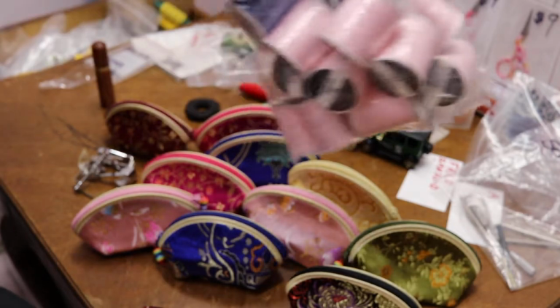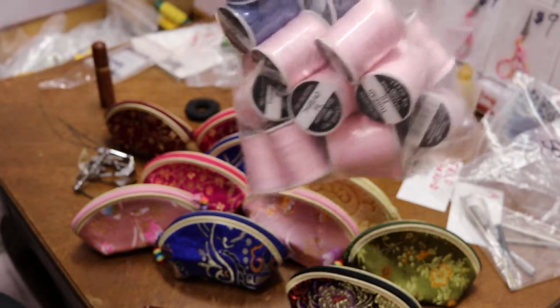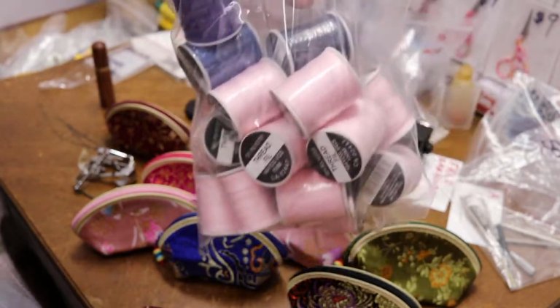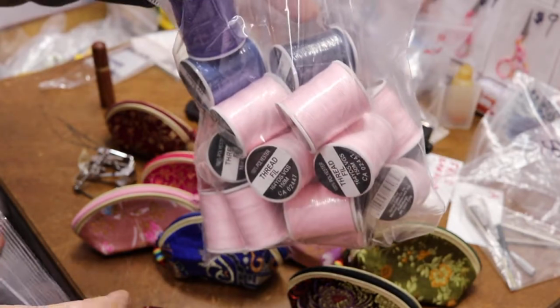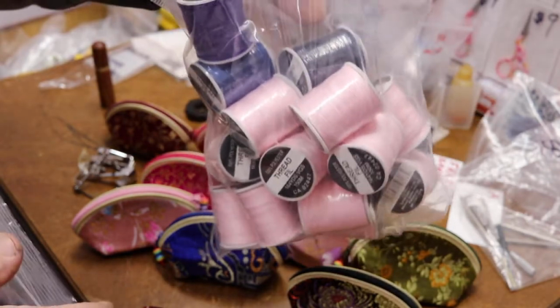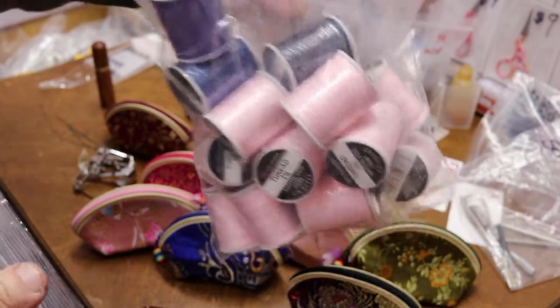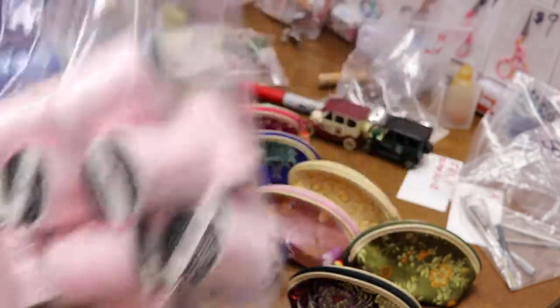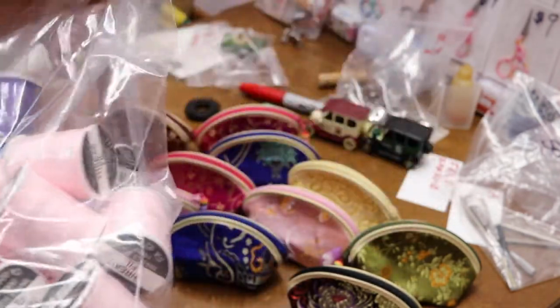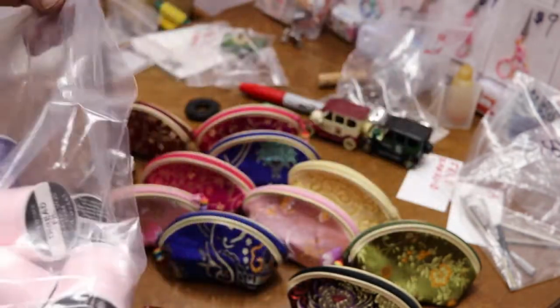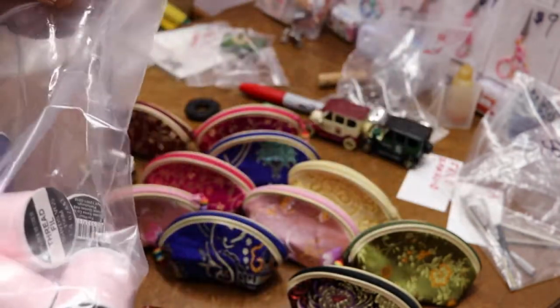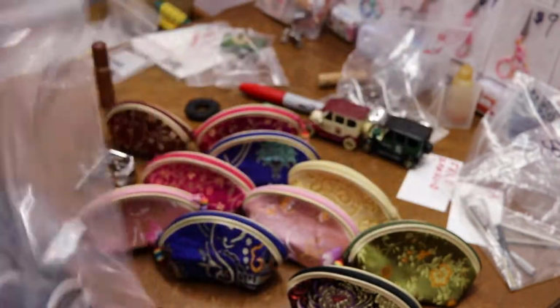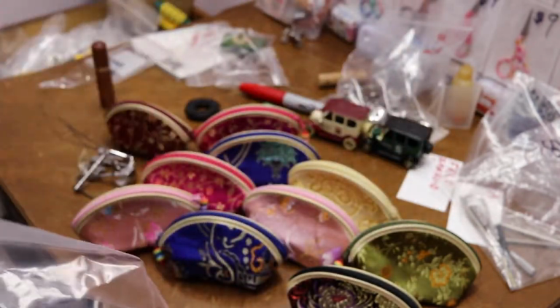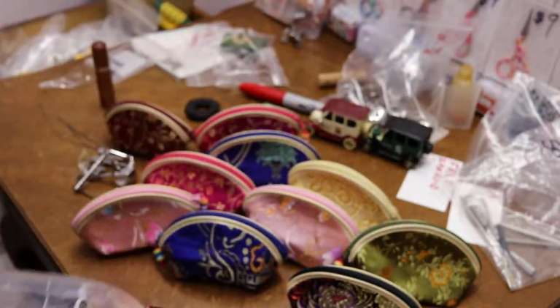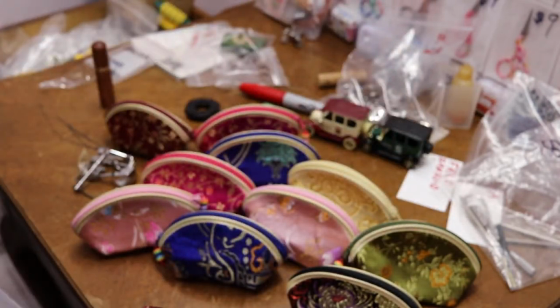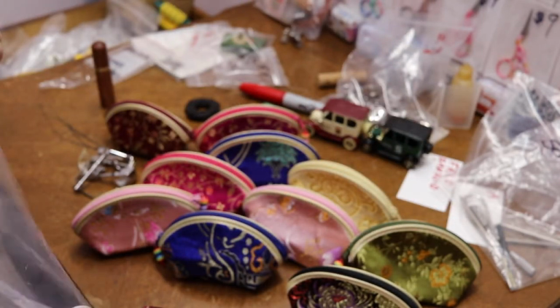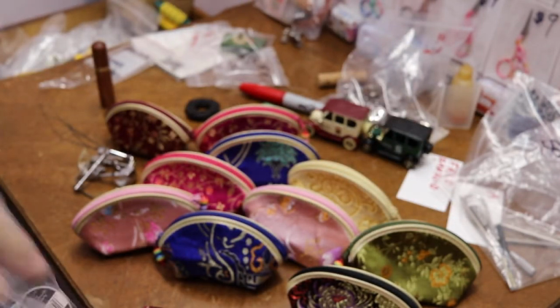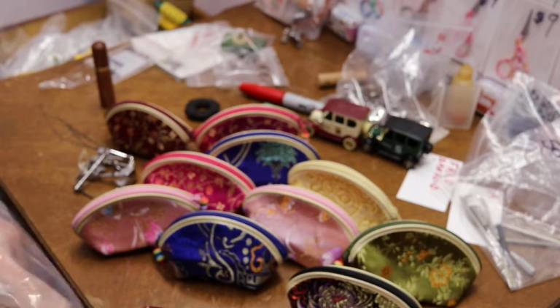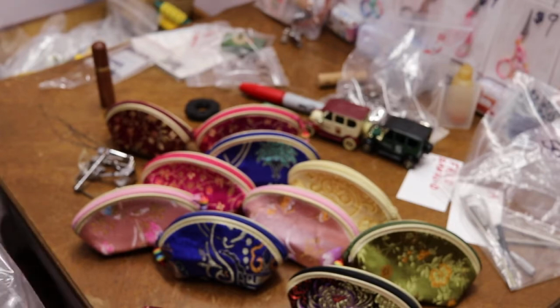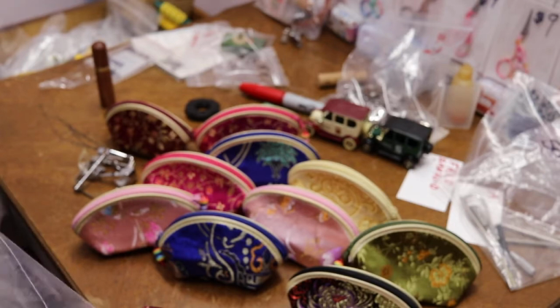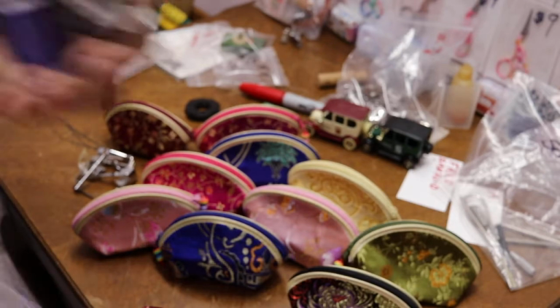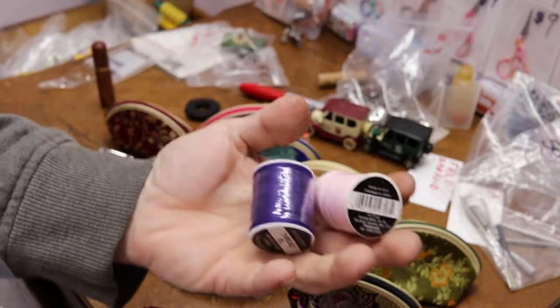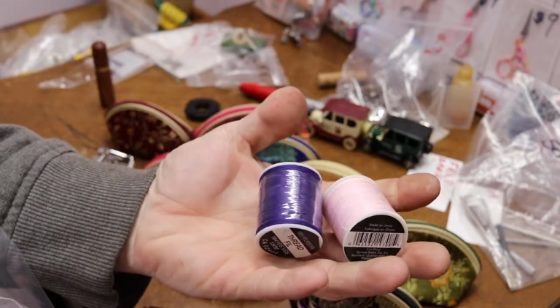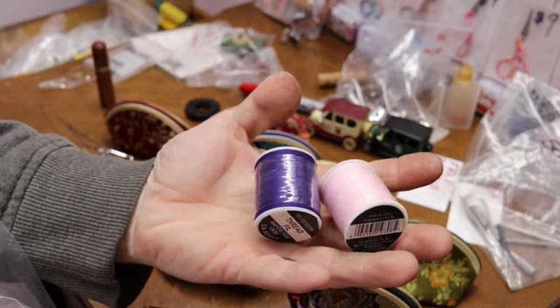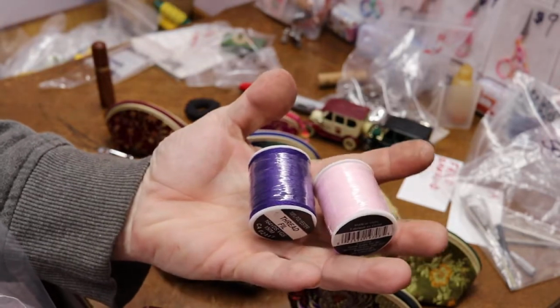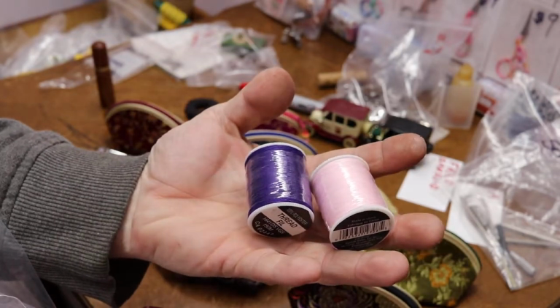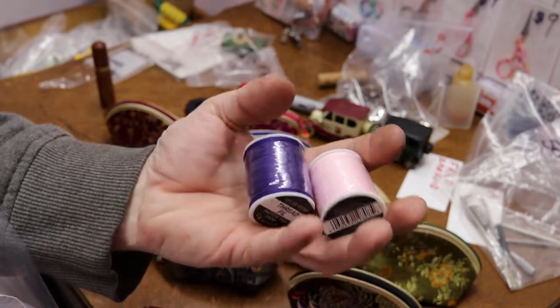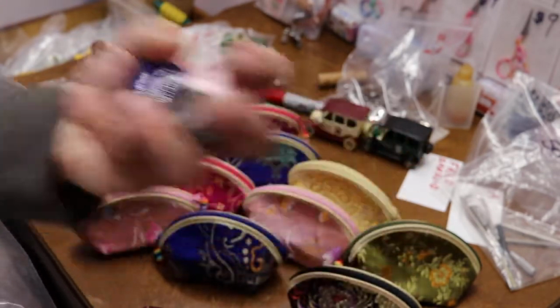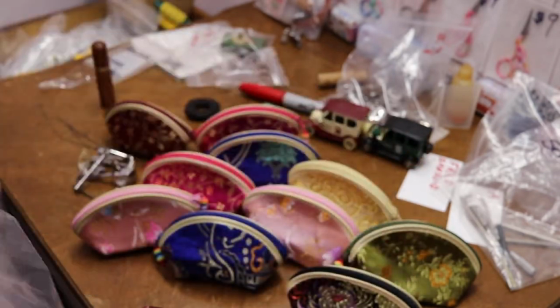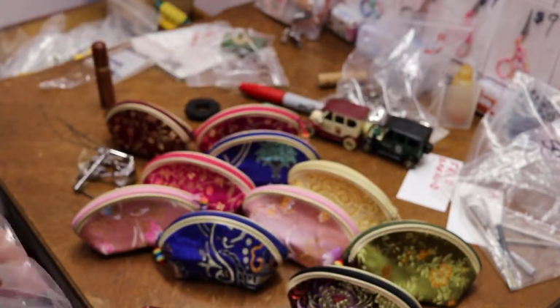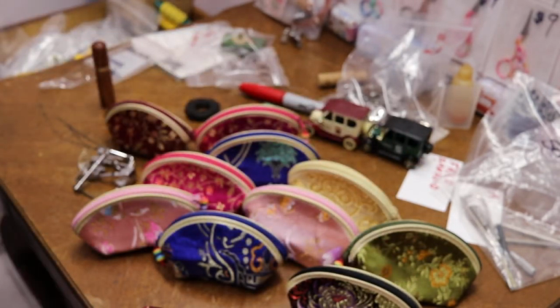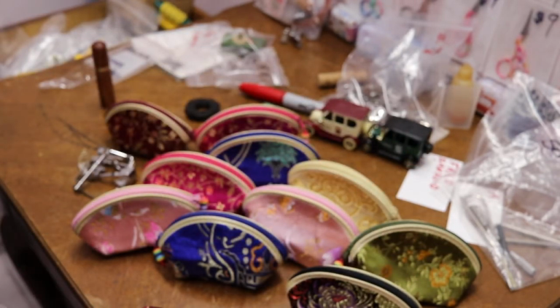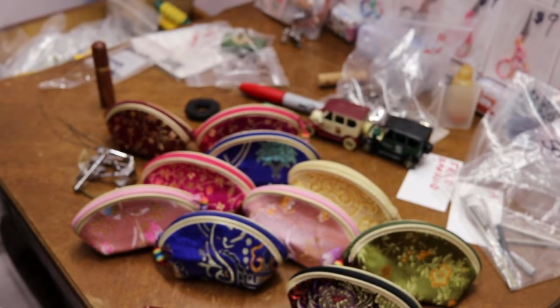We have thread, we have thread in bulk. Take any two for a buck. Thanks for watching.